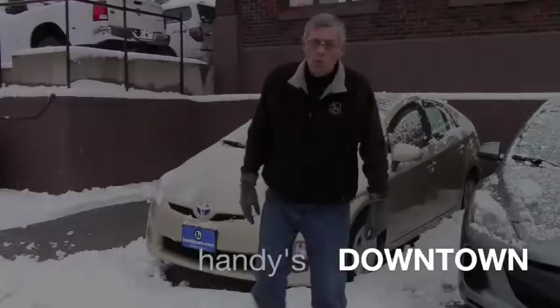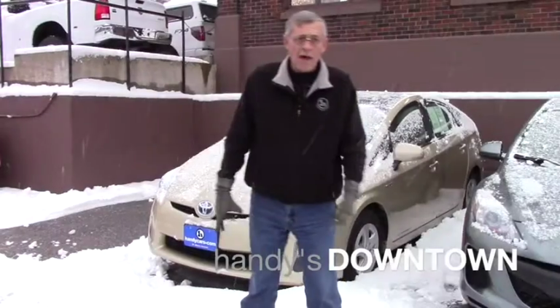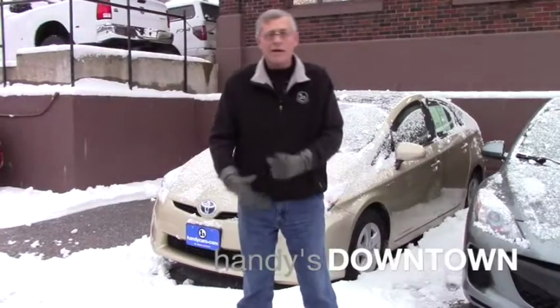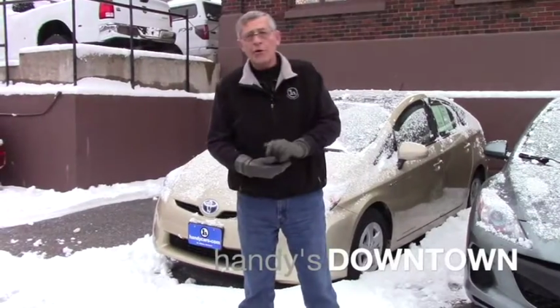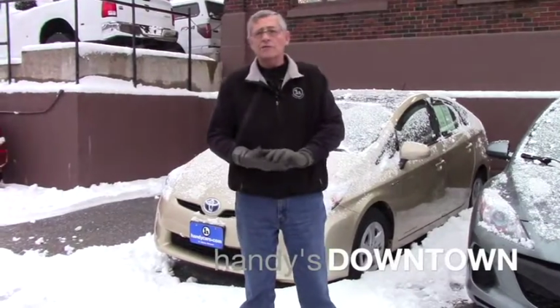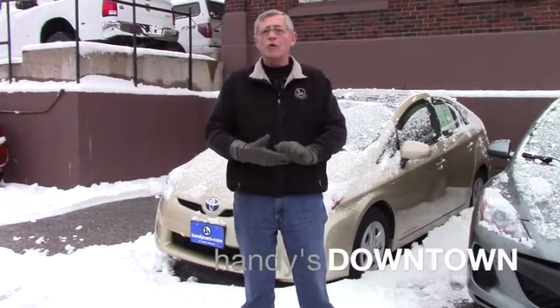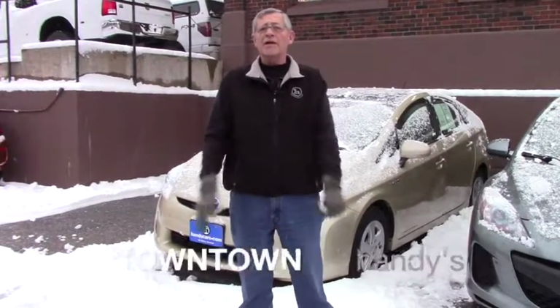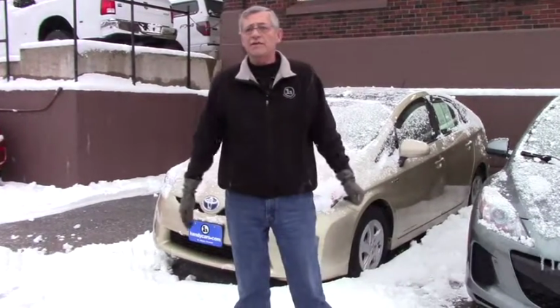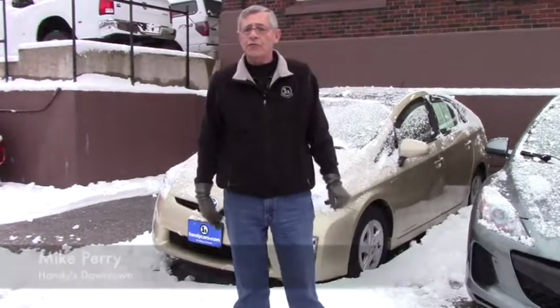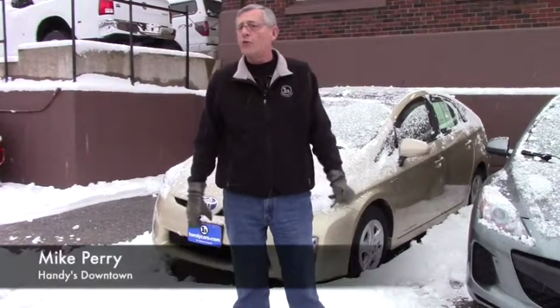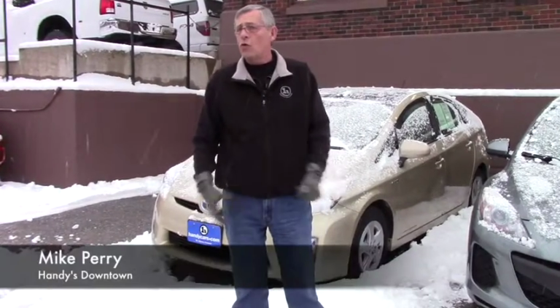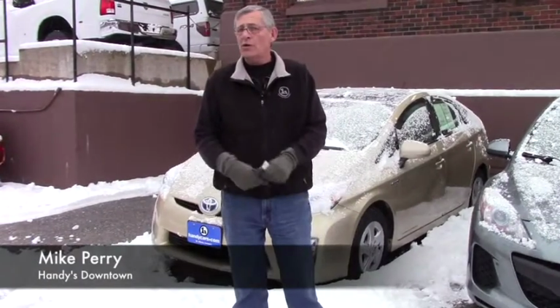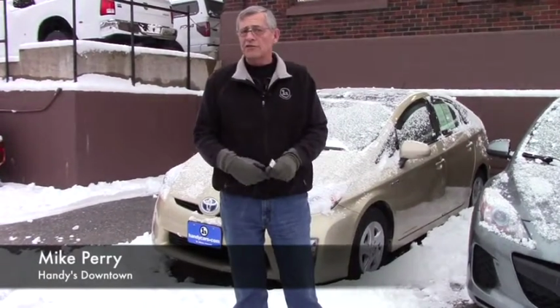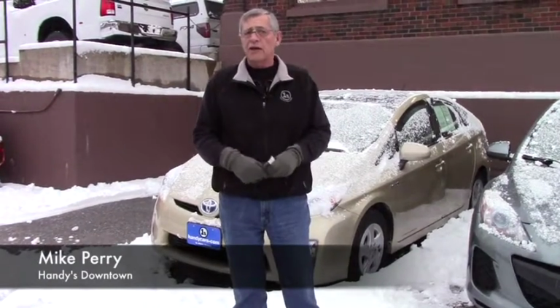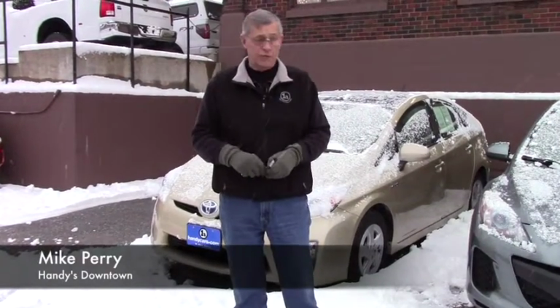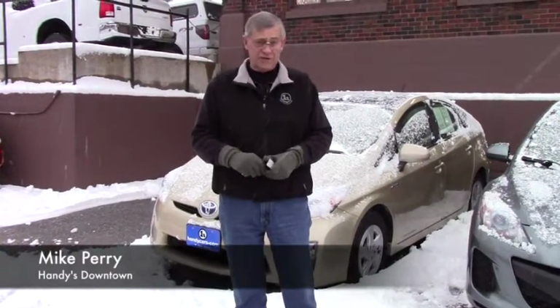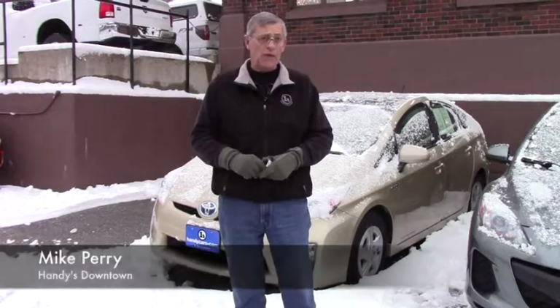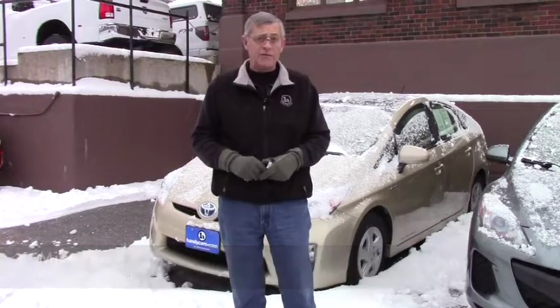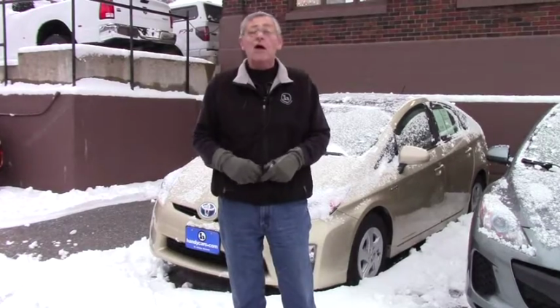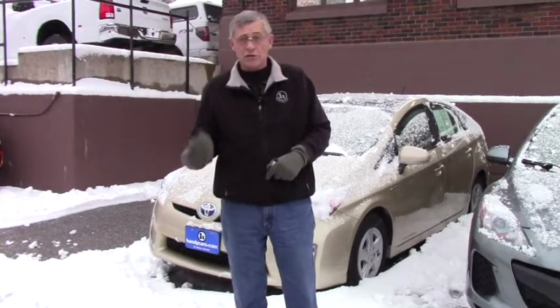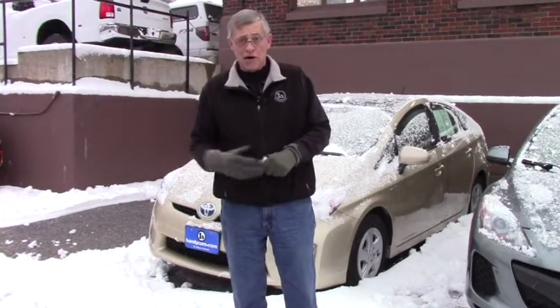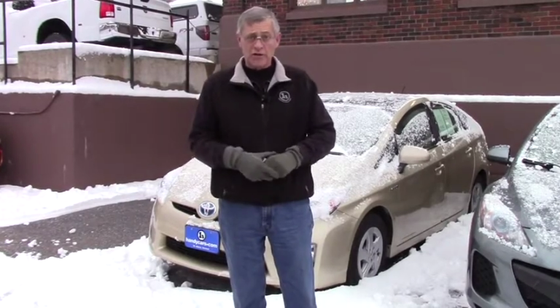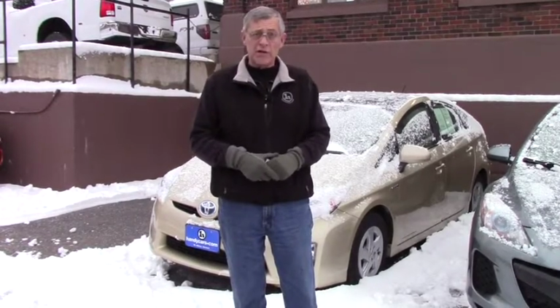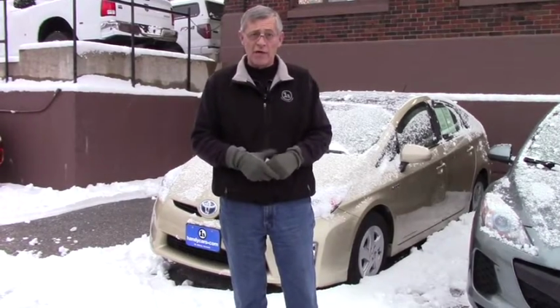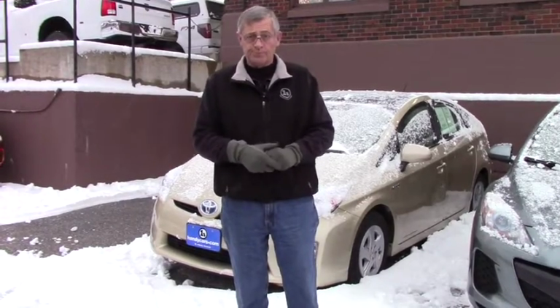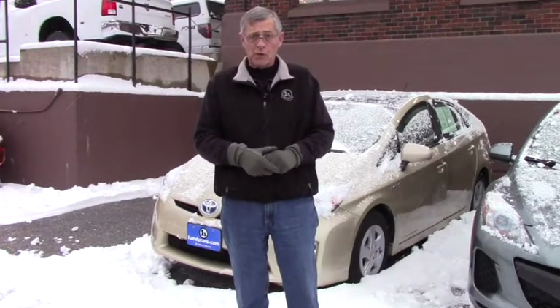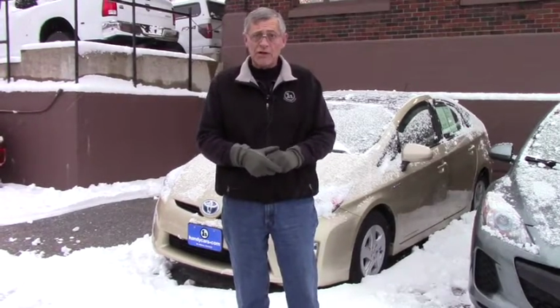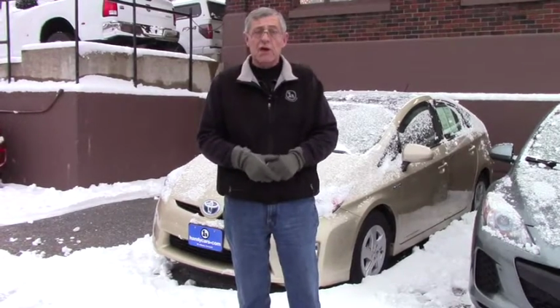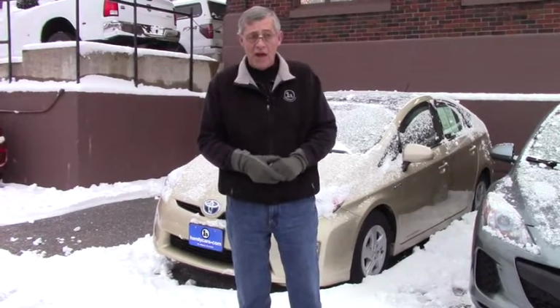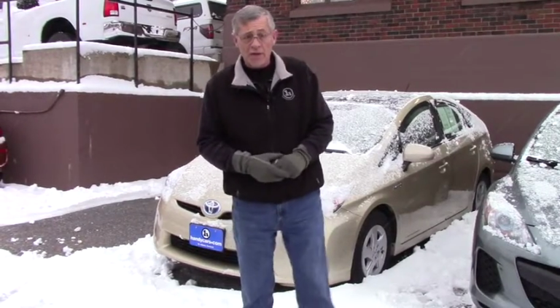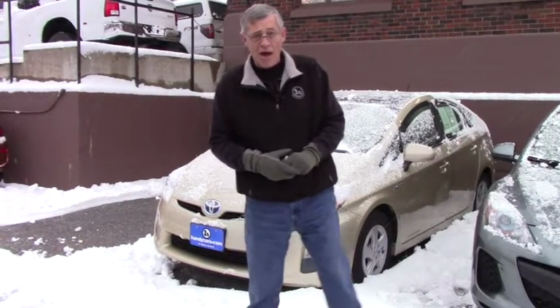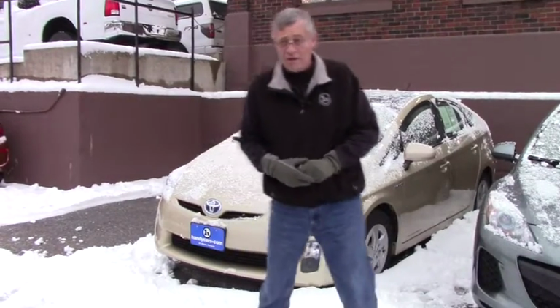Hey, it's Mike over at Handy's. Thank you very much for going online and checking out the vehicles that we had there. I just wanted to show you this 2011 Prius that we have right behind us.